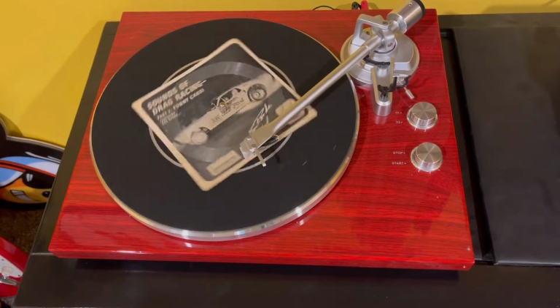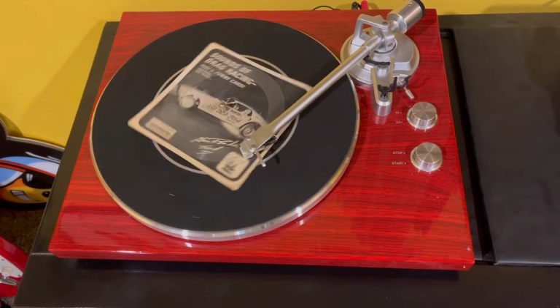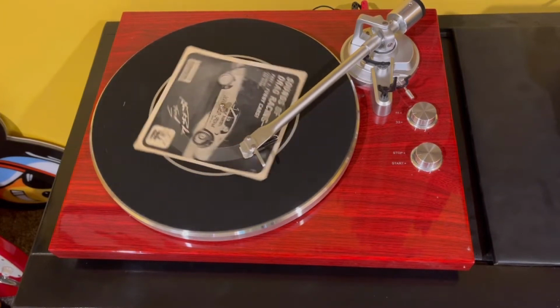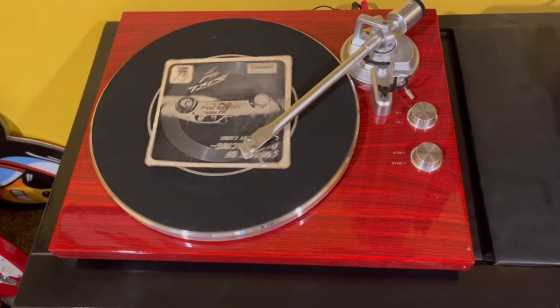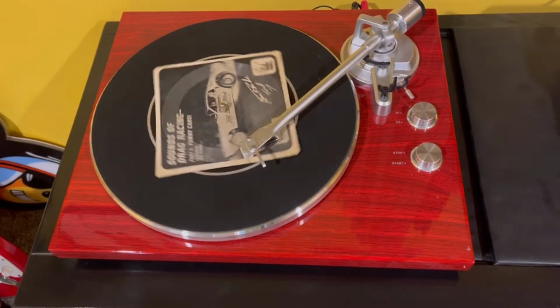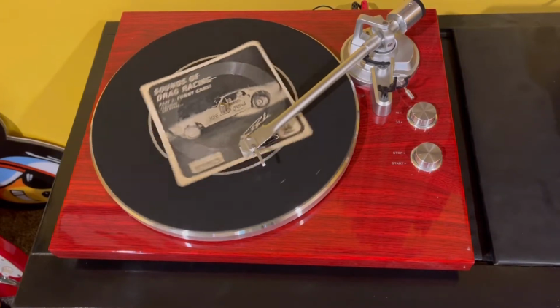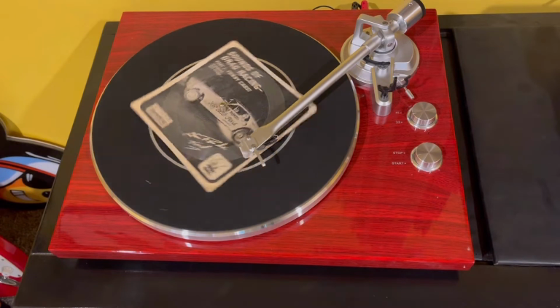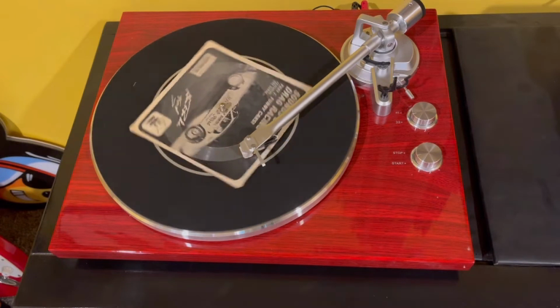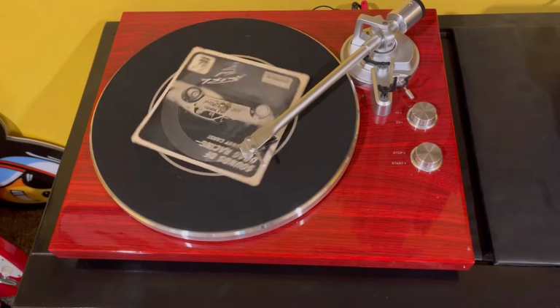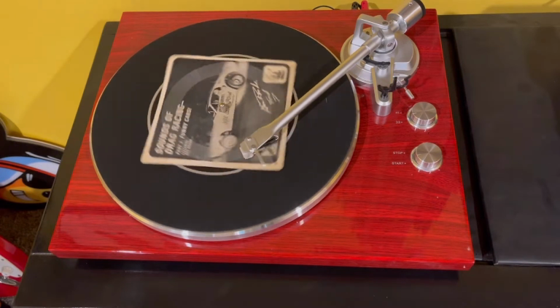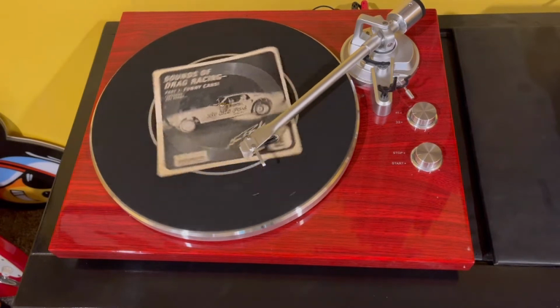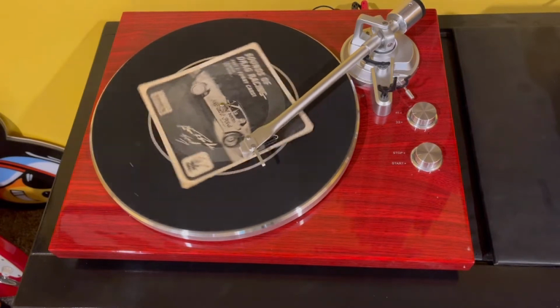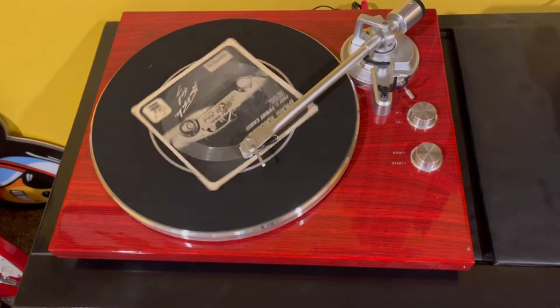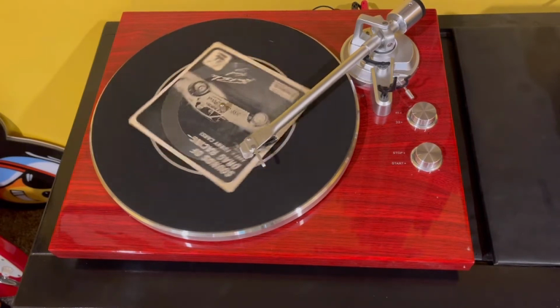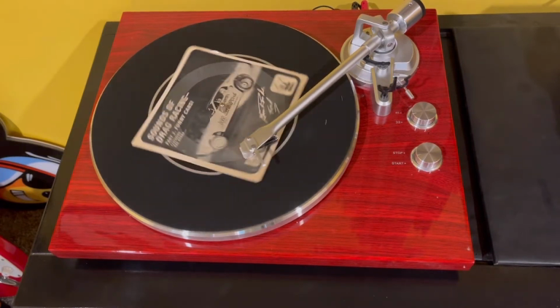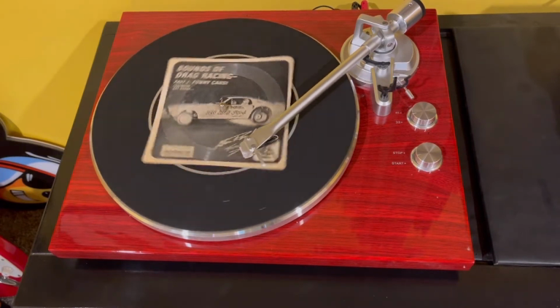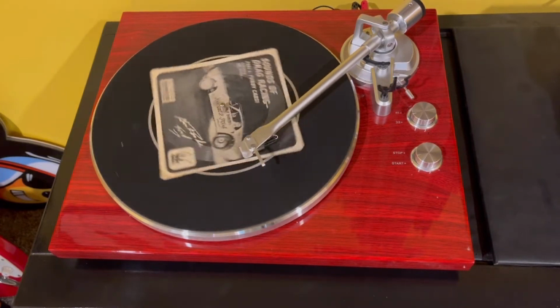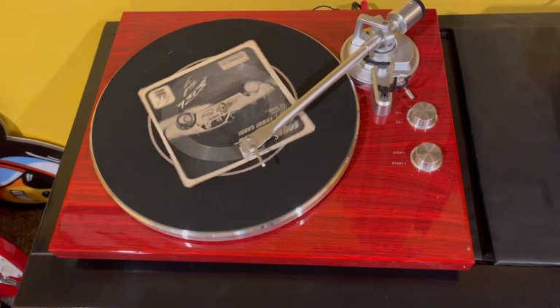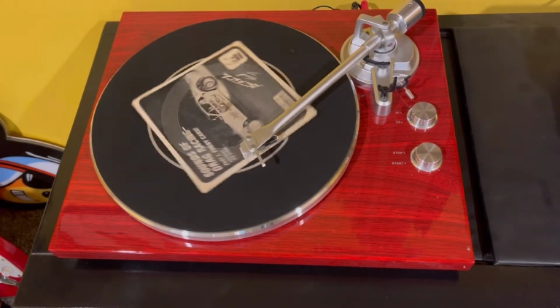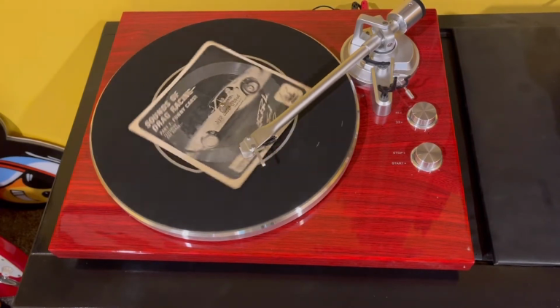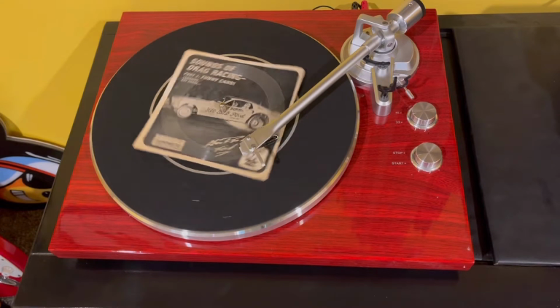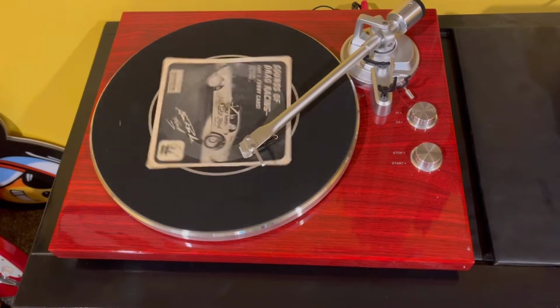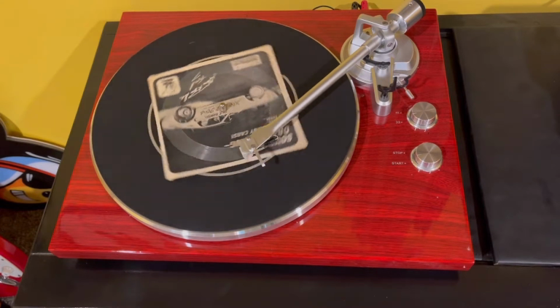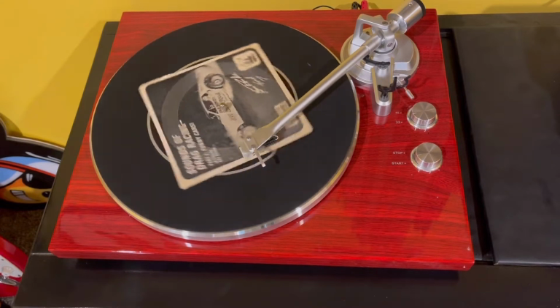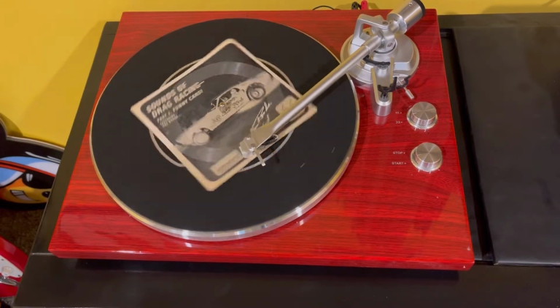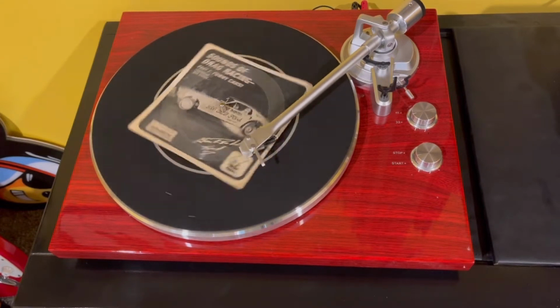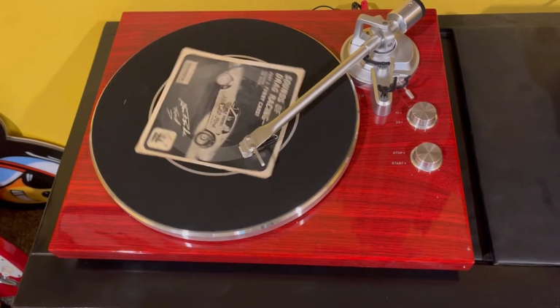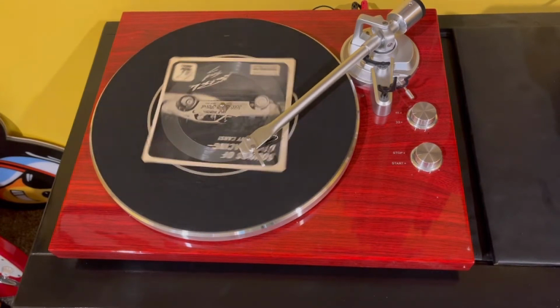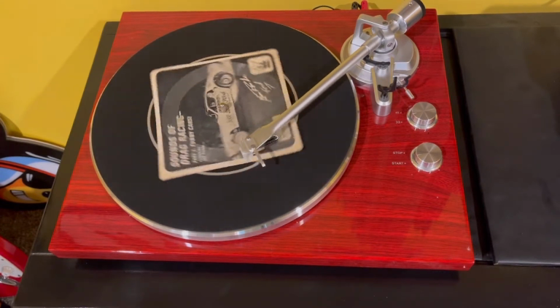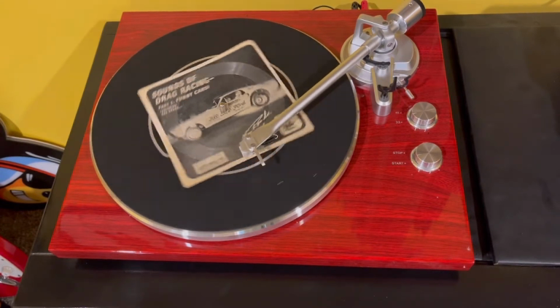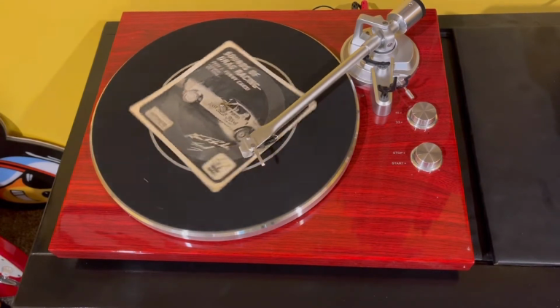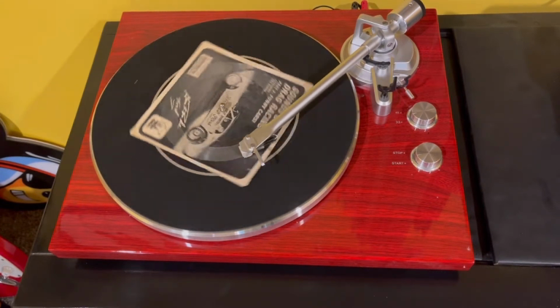A&T is here today at O'Dell Raceway to see the first official test run of Gas Ronda's fantastic new '69 Mustang funny car. Let's talk to Gas Ronda. Your new car already looks wild.